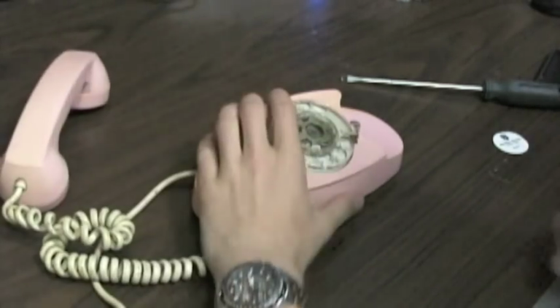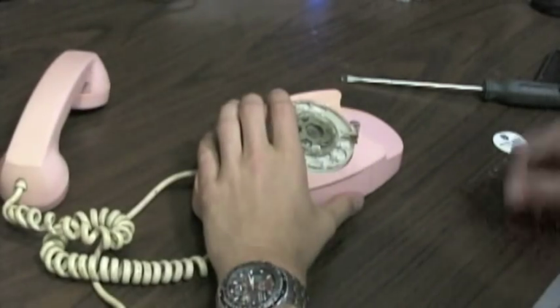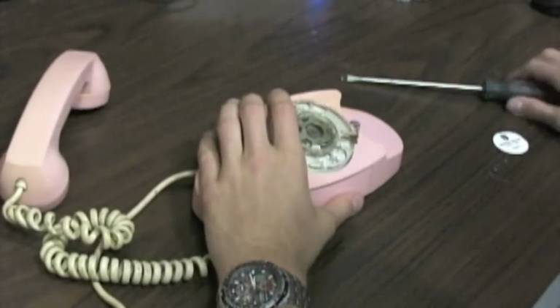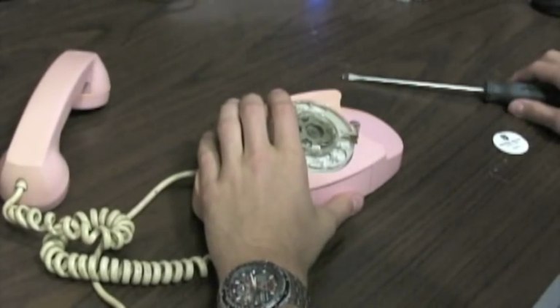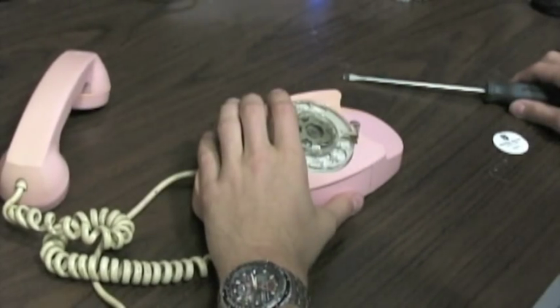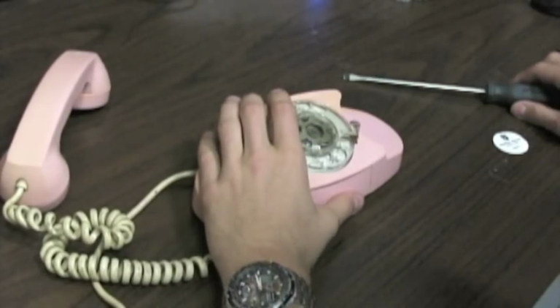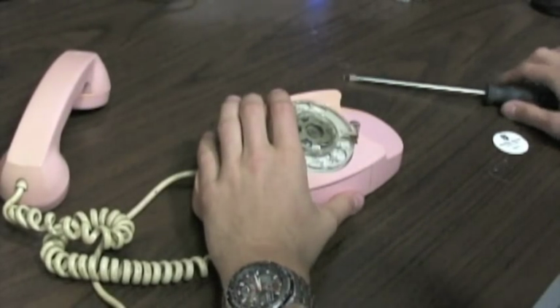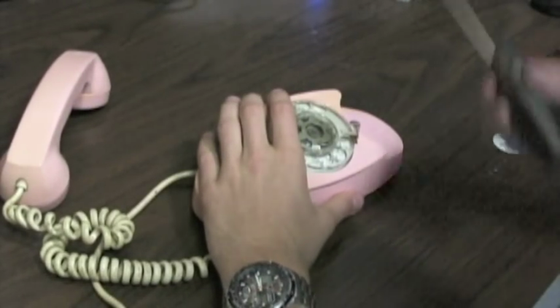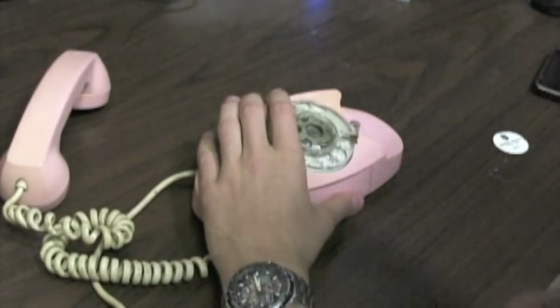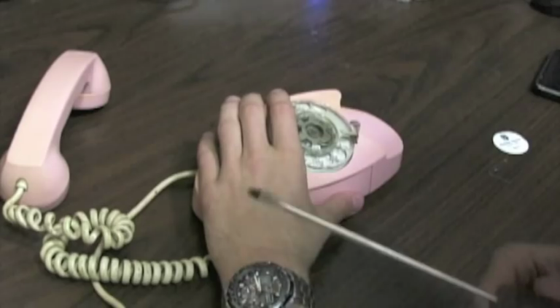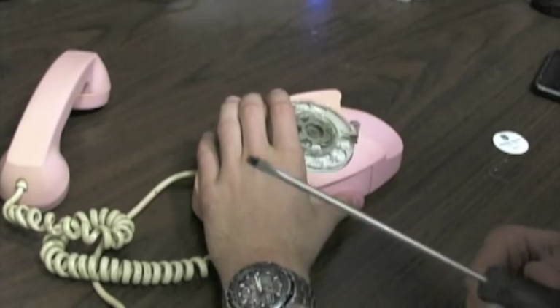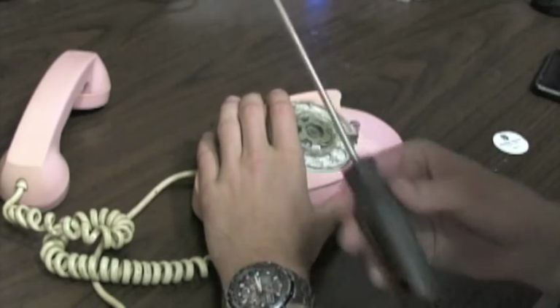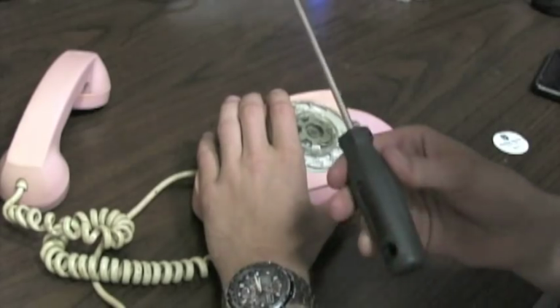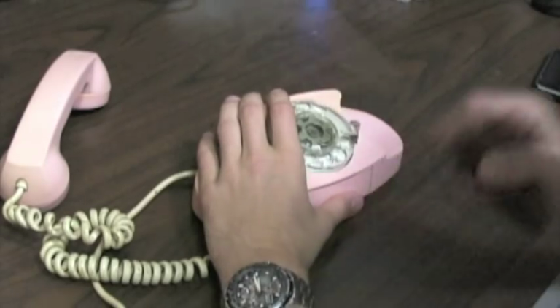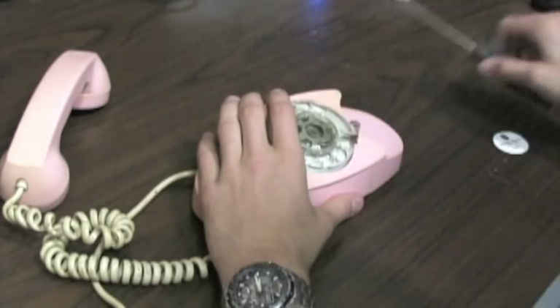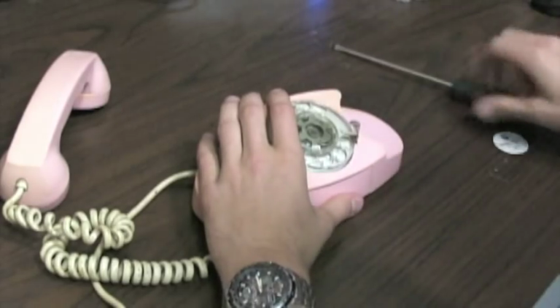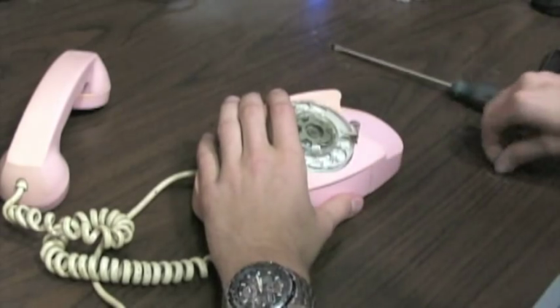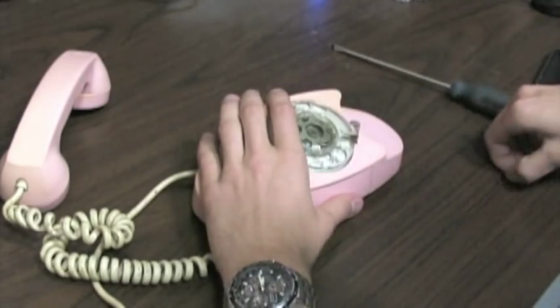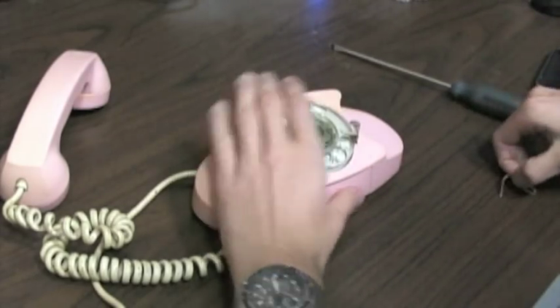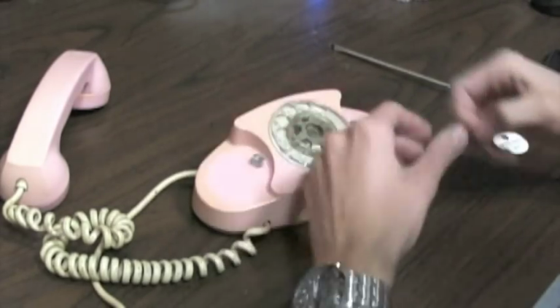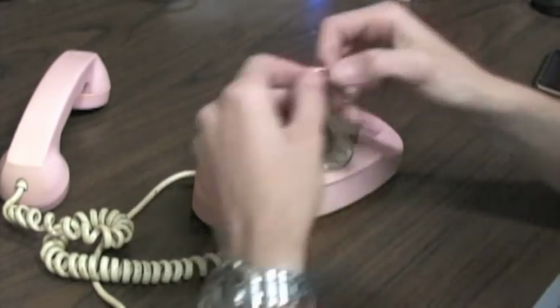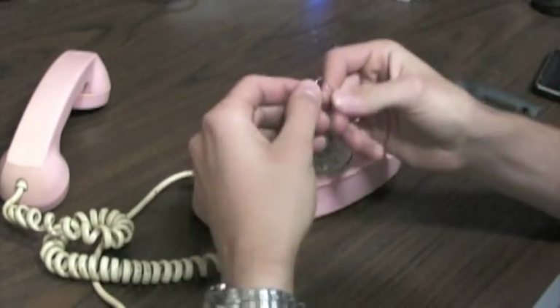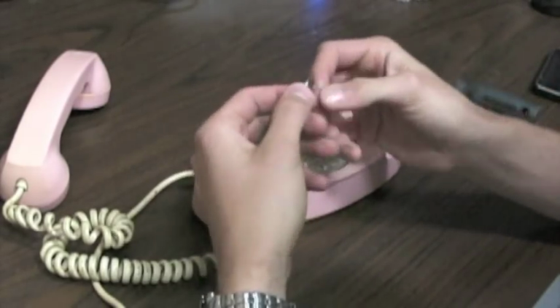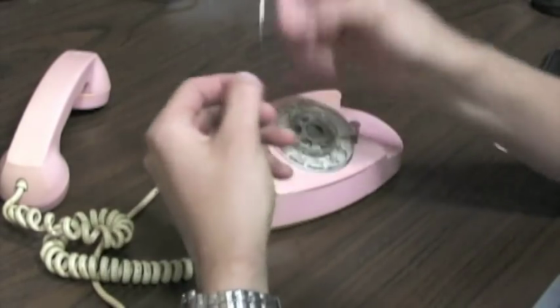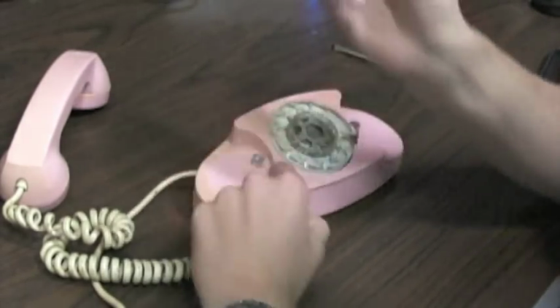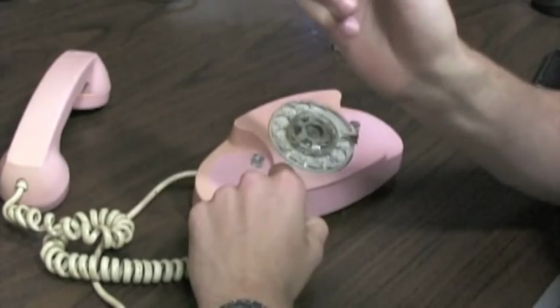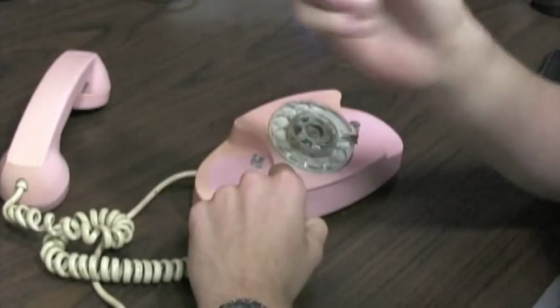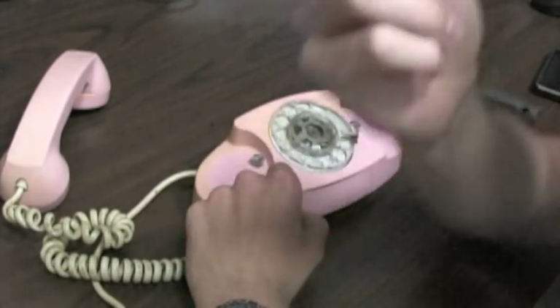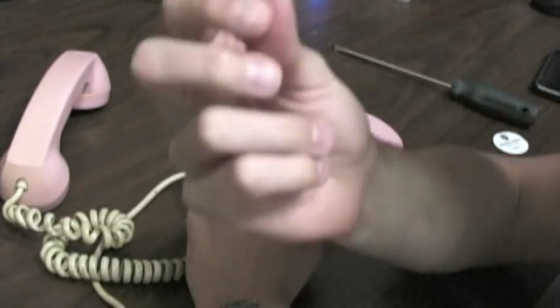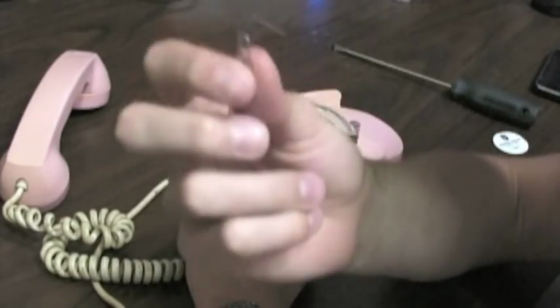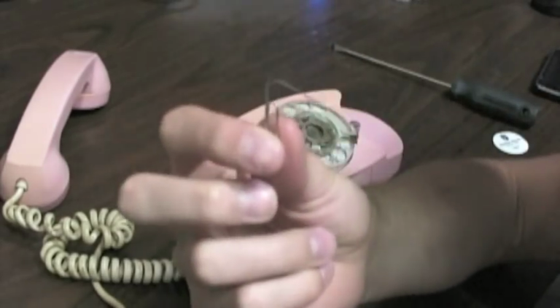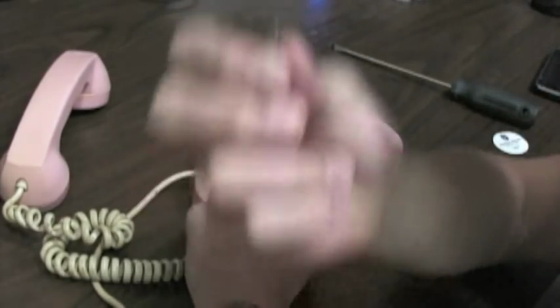For this, all you're going to need are two very simple tools: a nice flat head screwdriver, and our favourite tool at OPW, a small paper clip, unfolded.